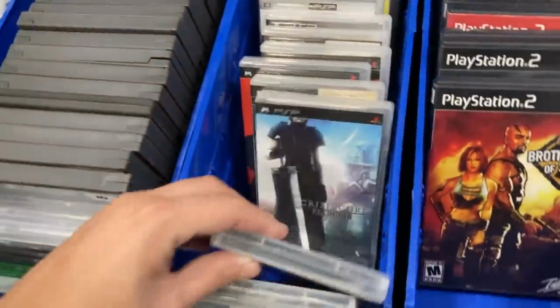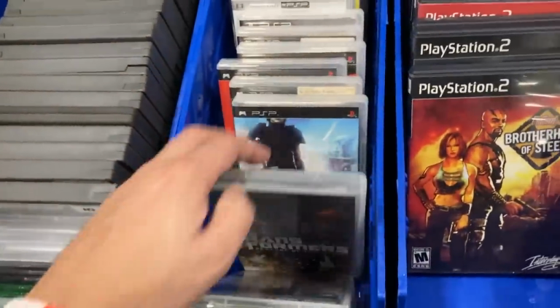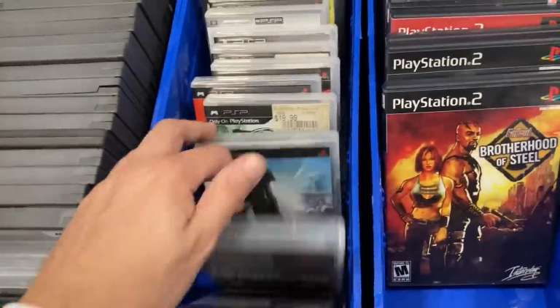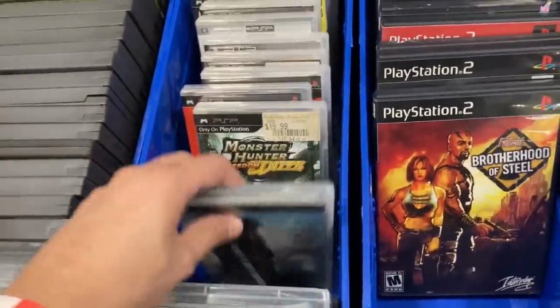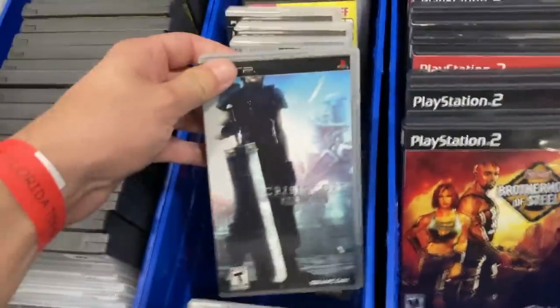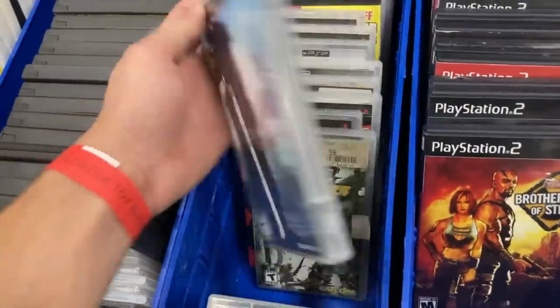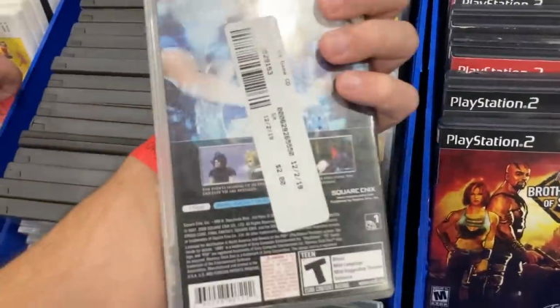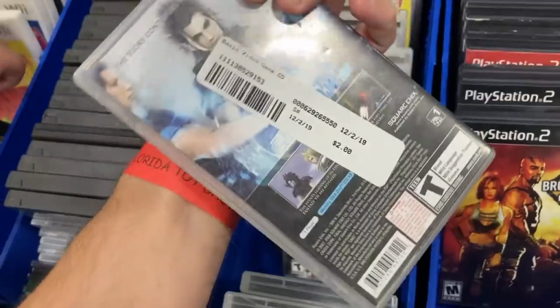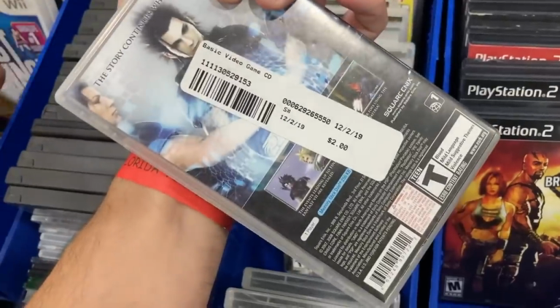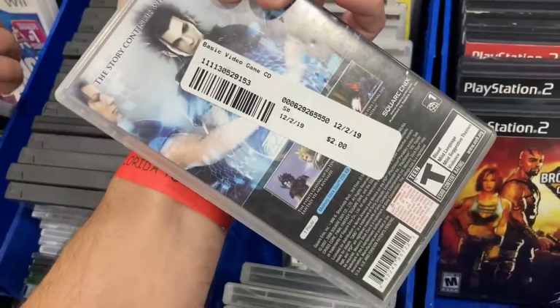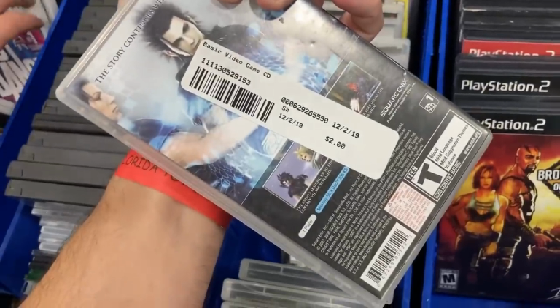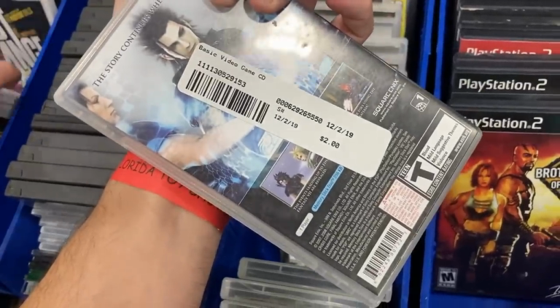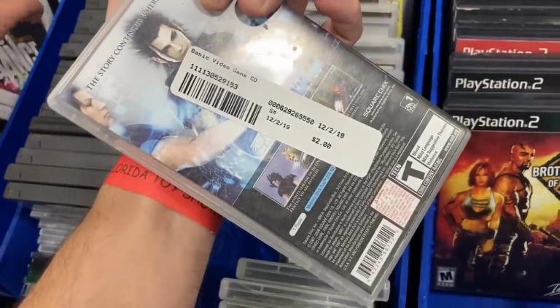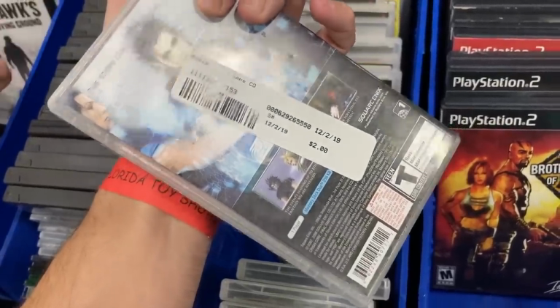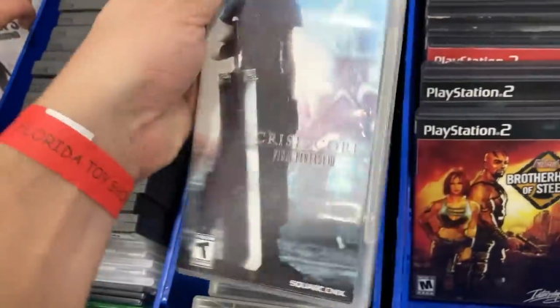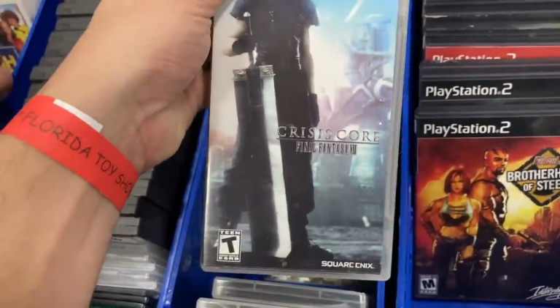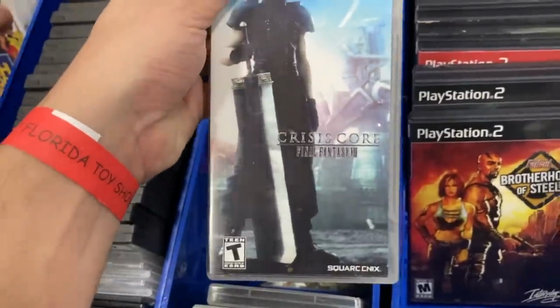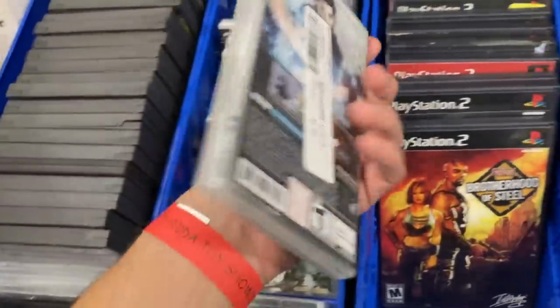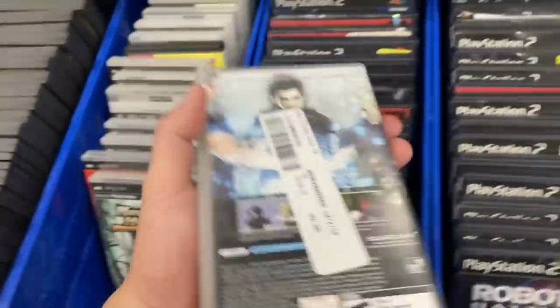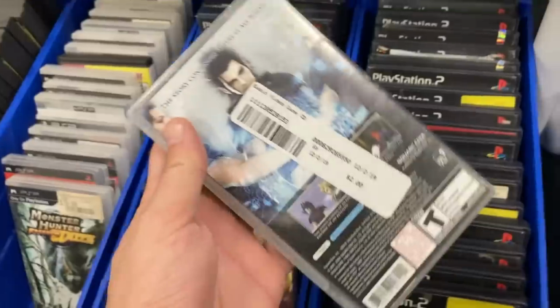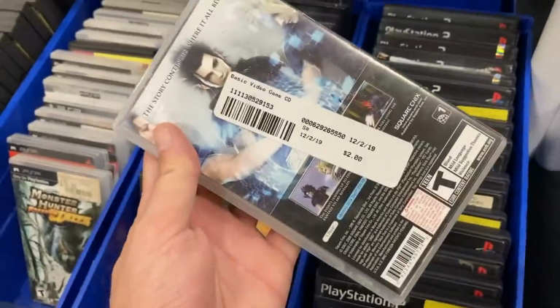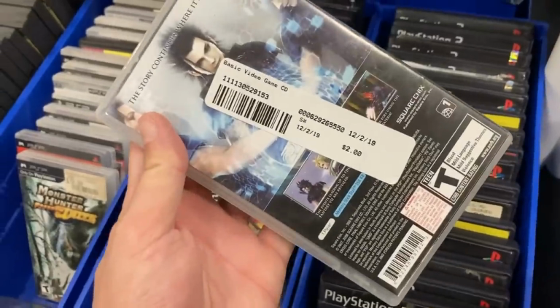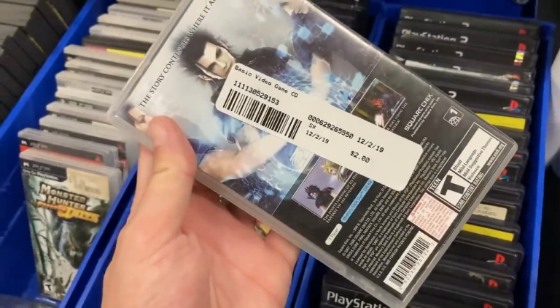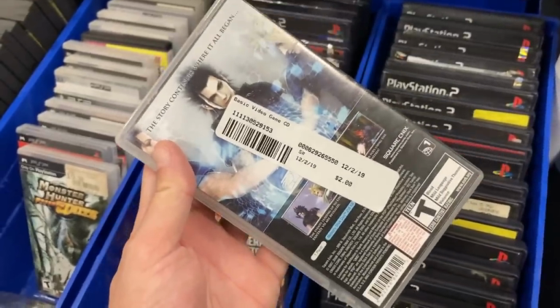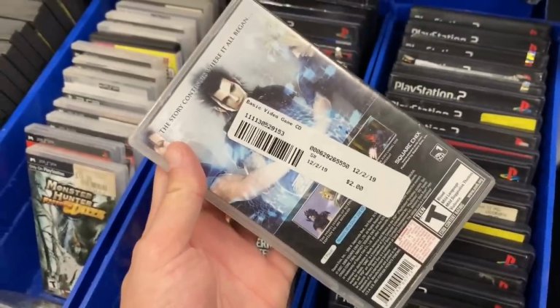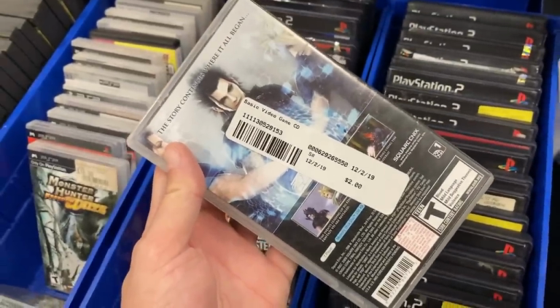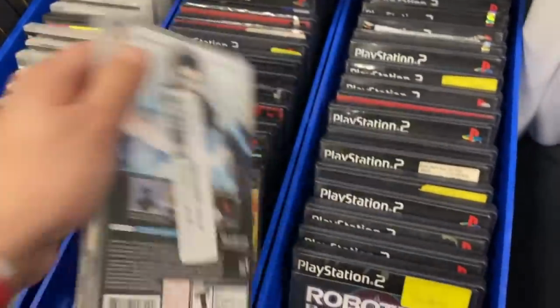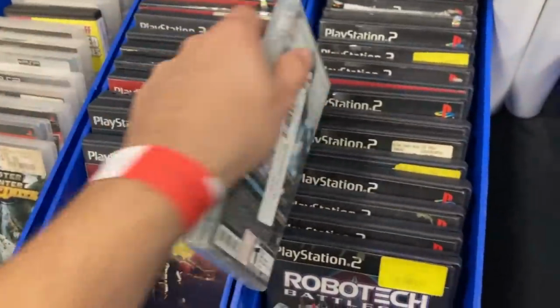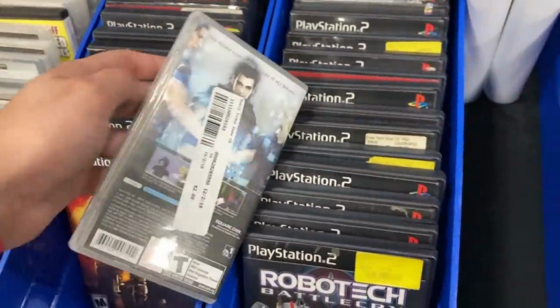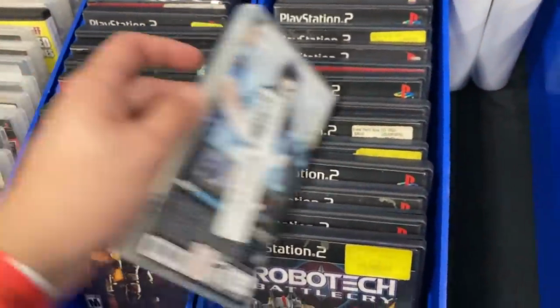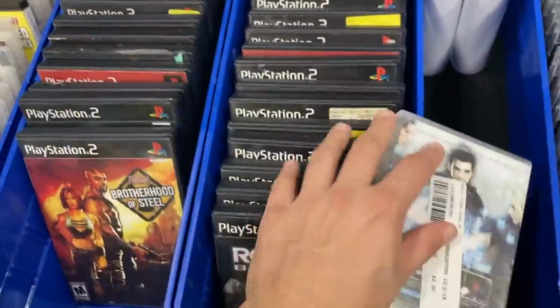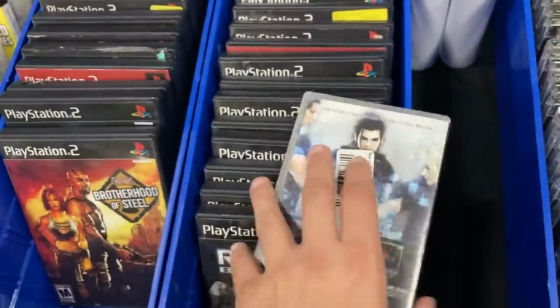All right guys, we got some PSP stuff. Two bucks — what is that right?